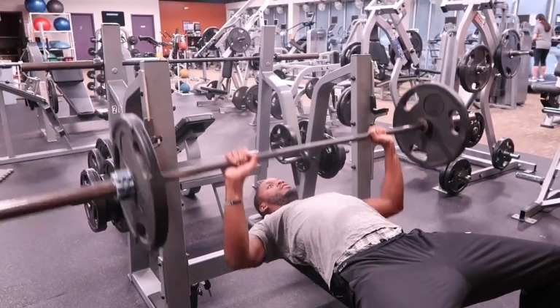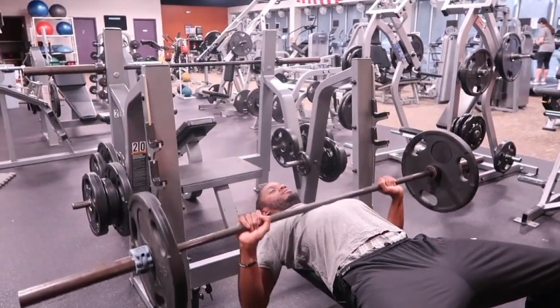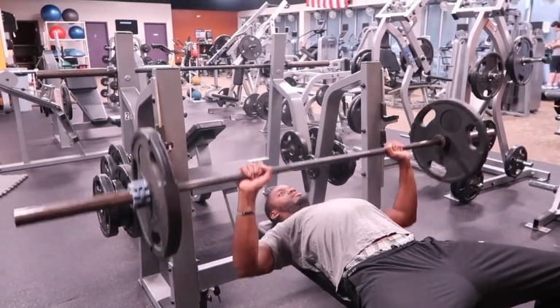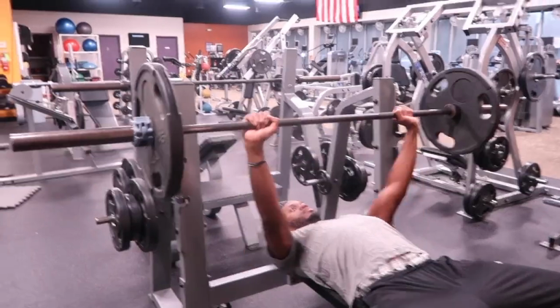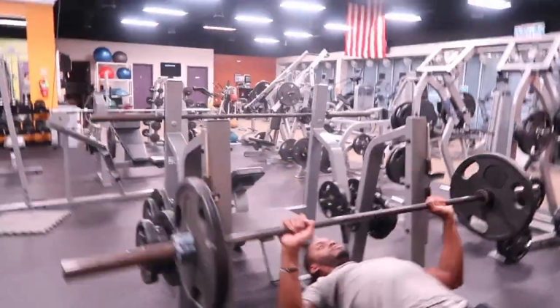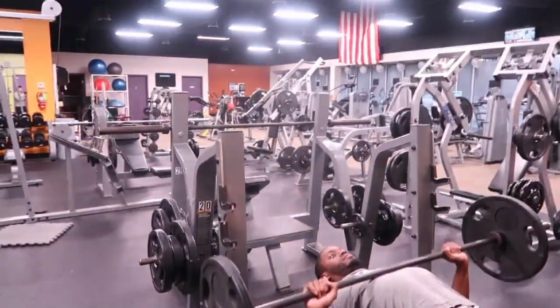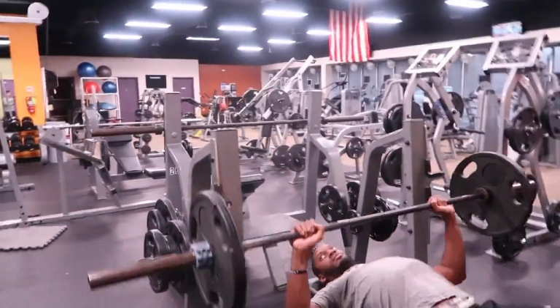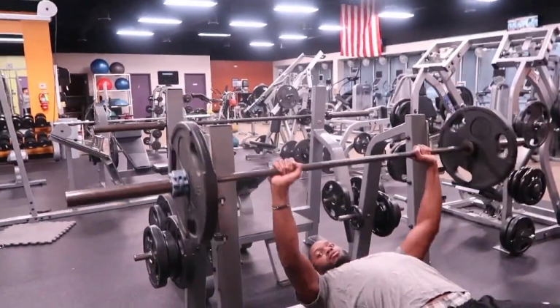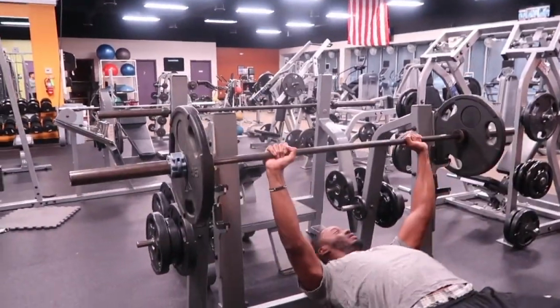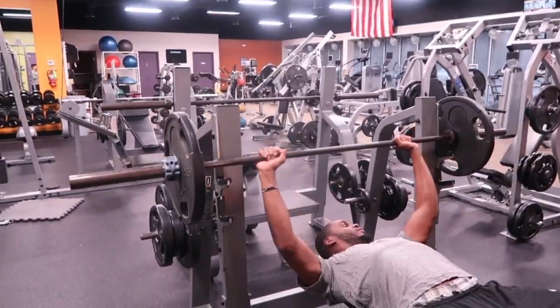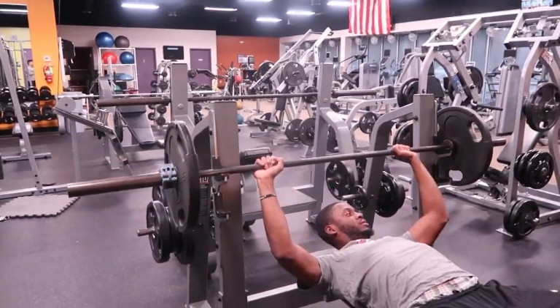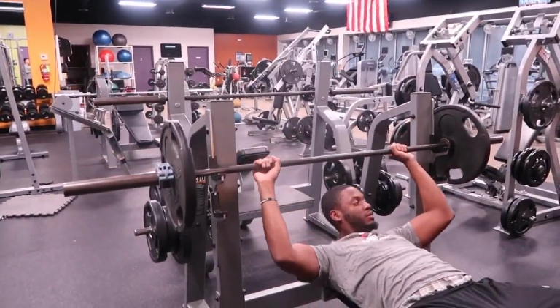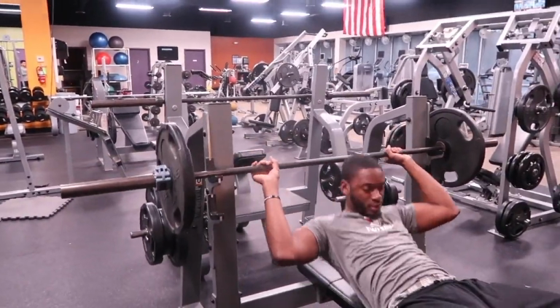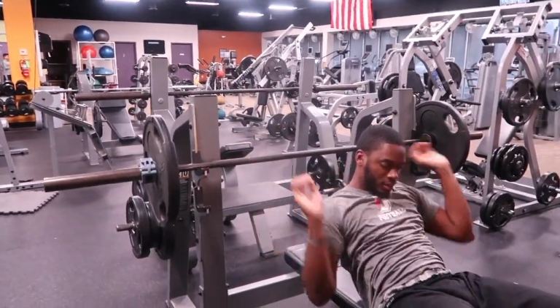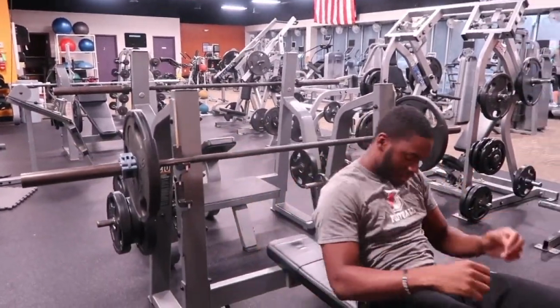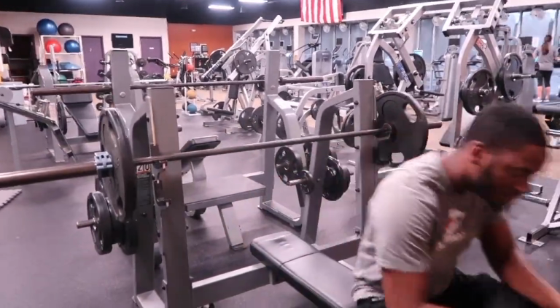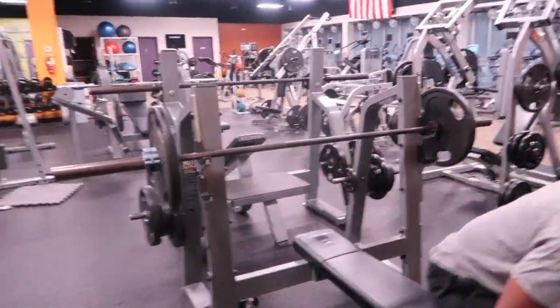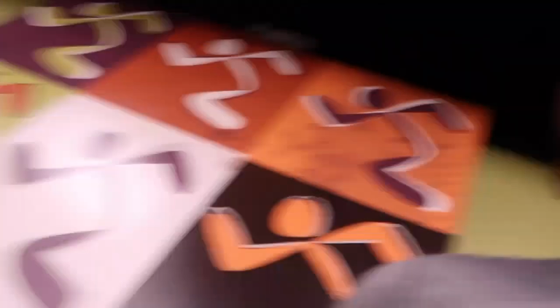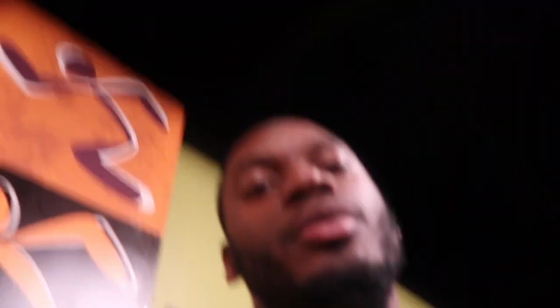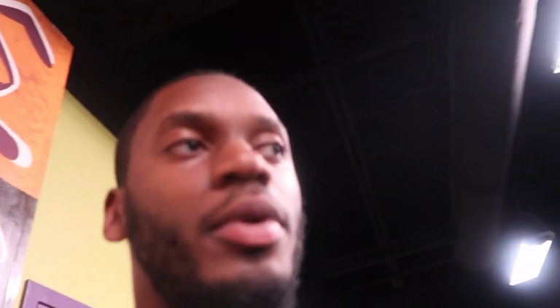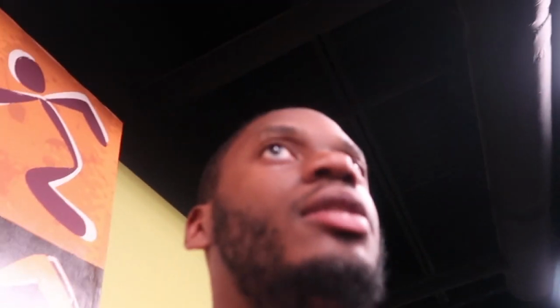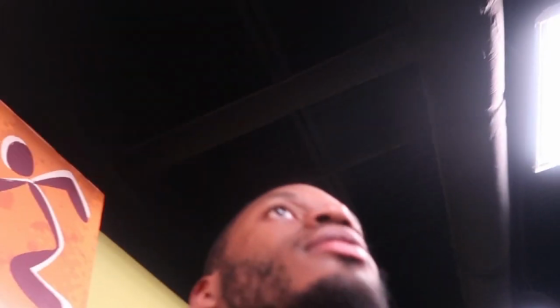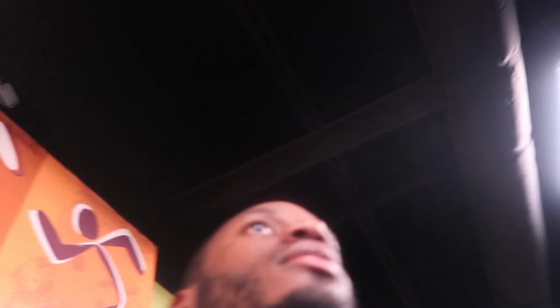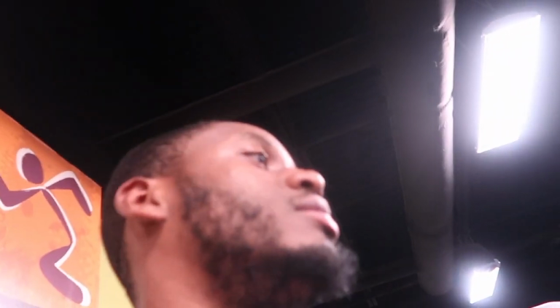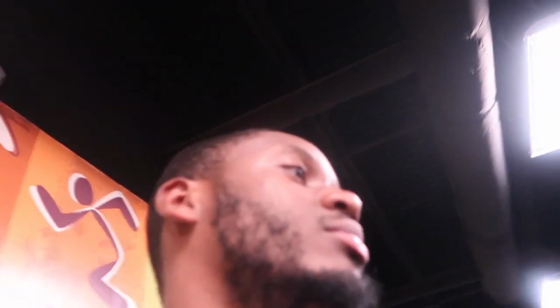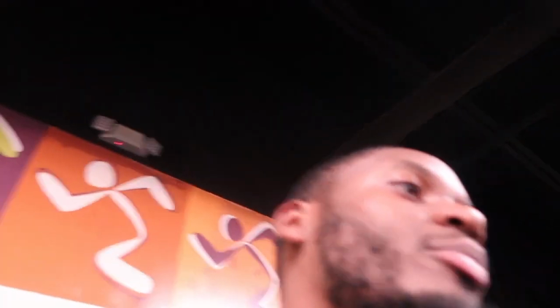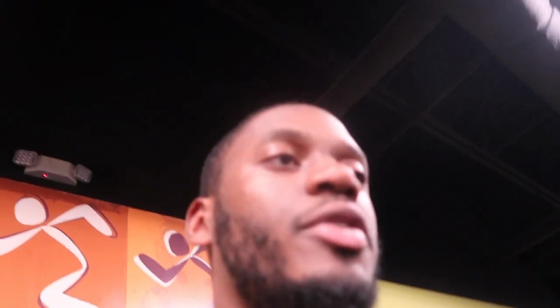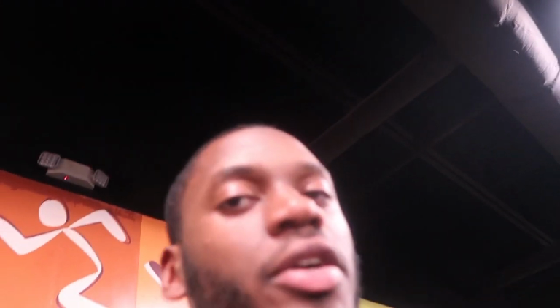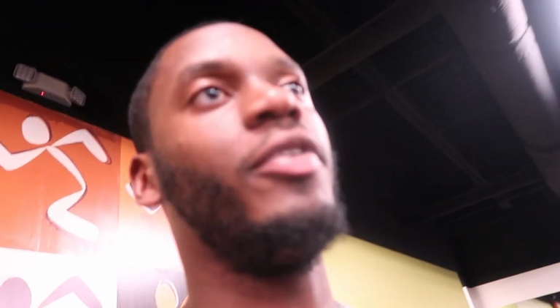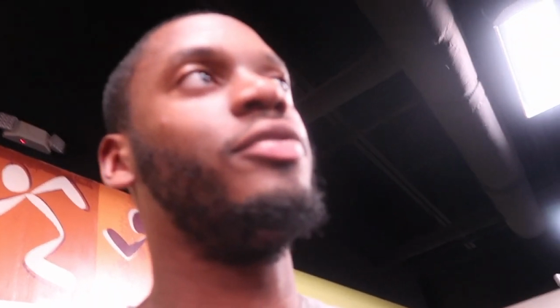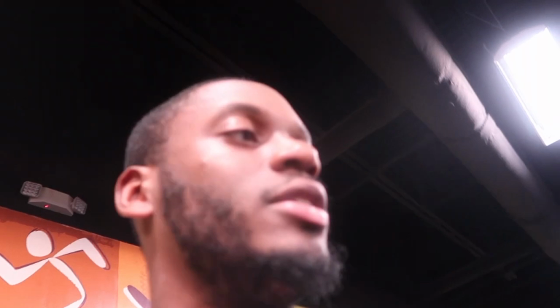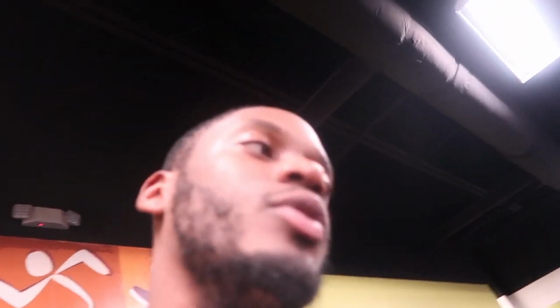We just started. The rest of our sets are going to be five sets of four.